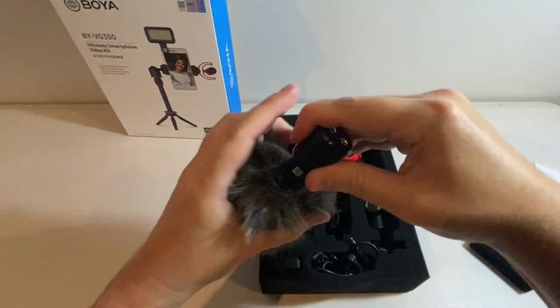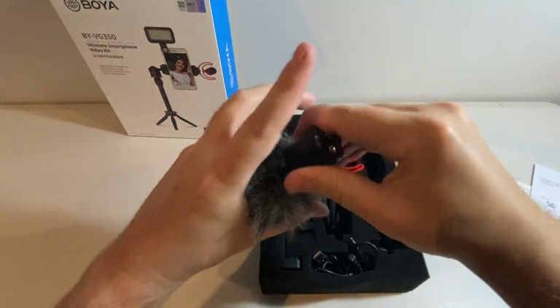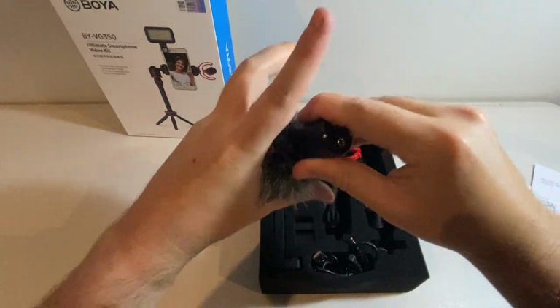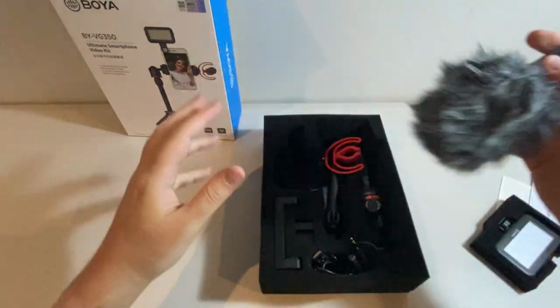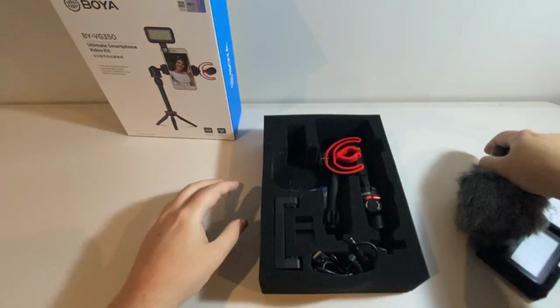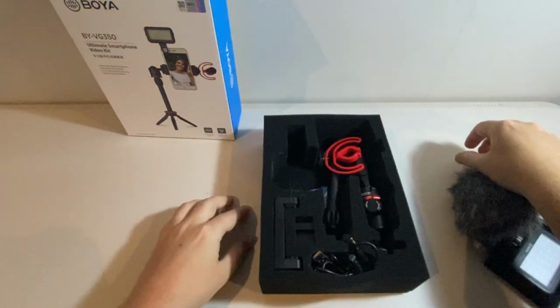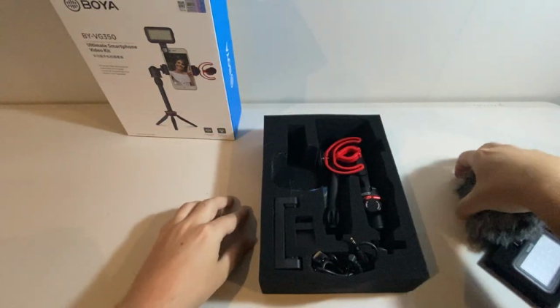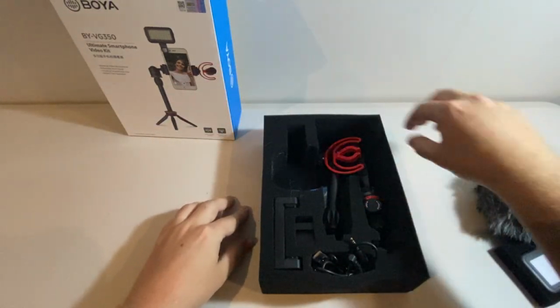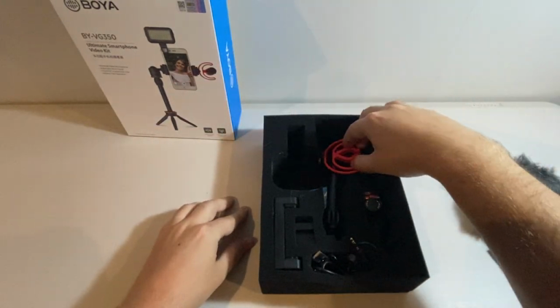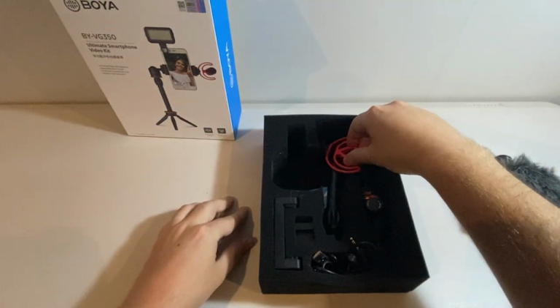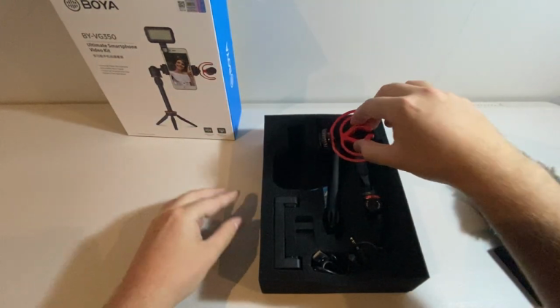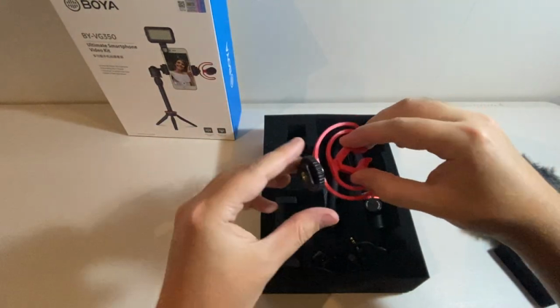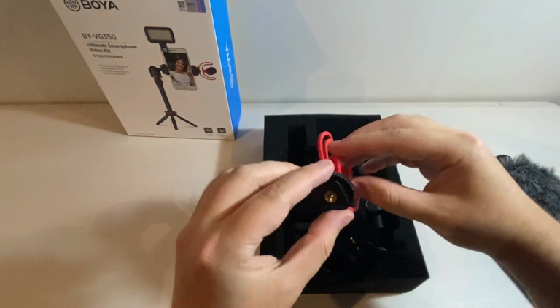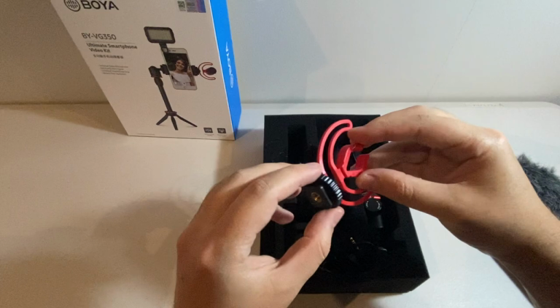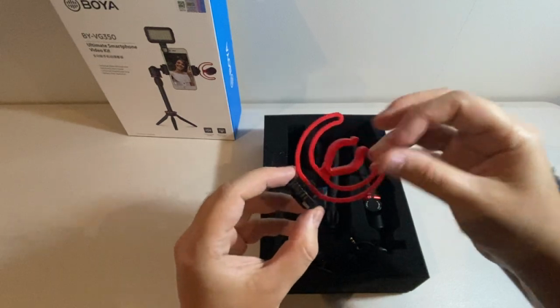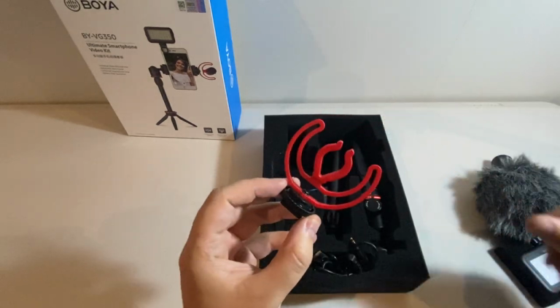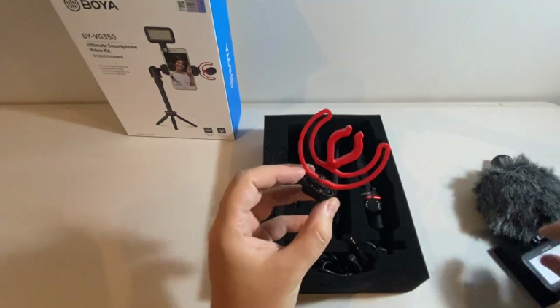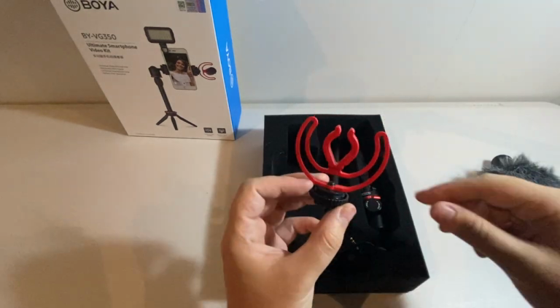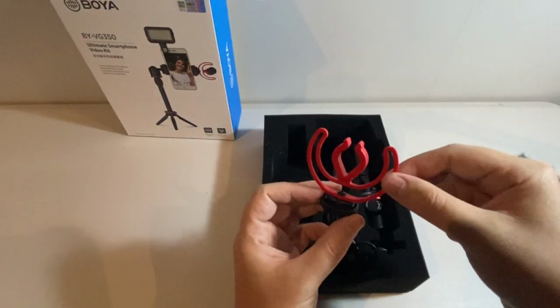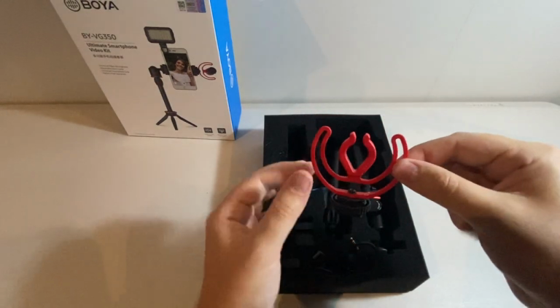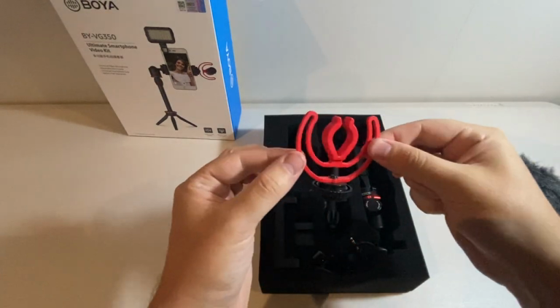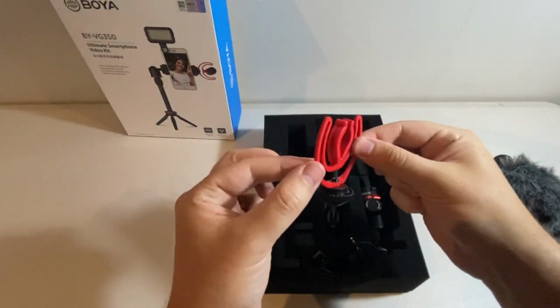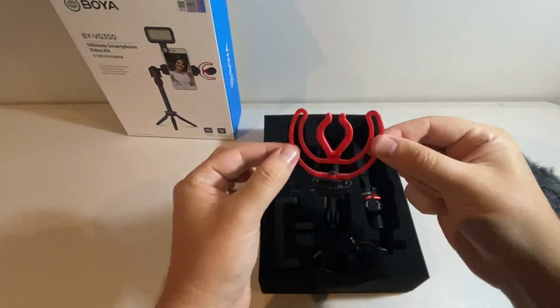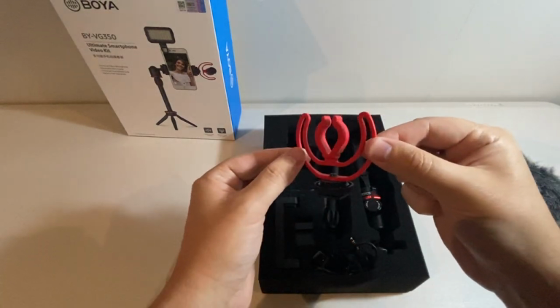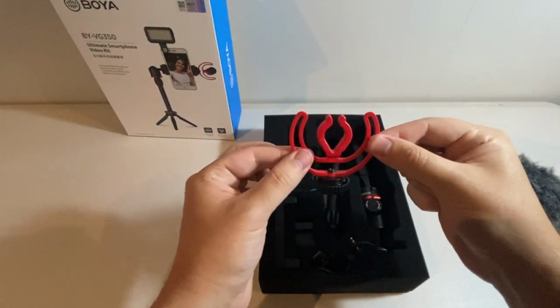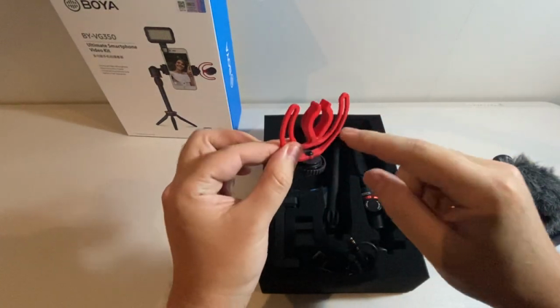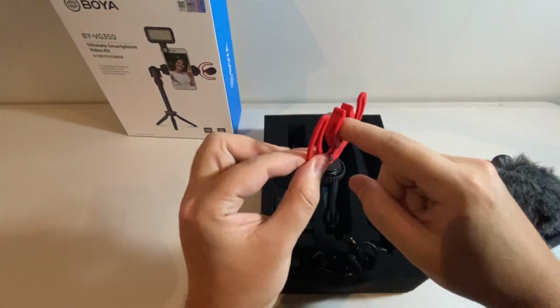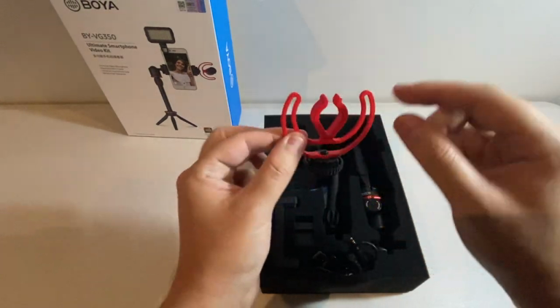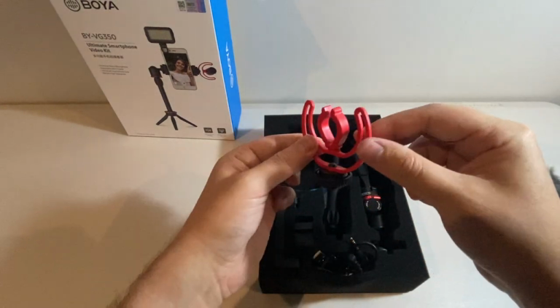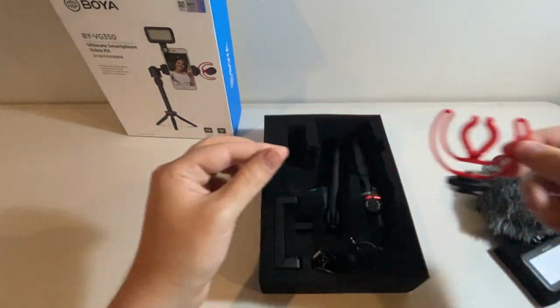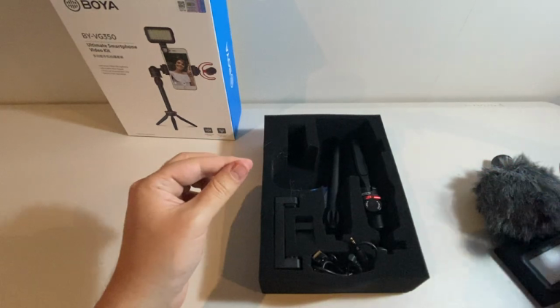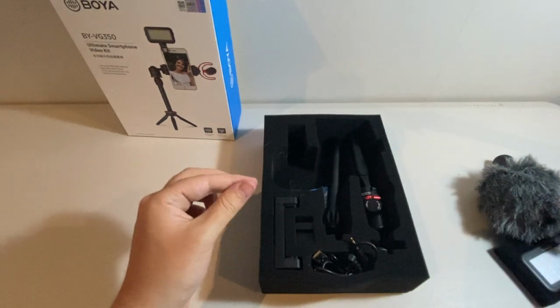What else have we got? We have the mountable little clip to hold the microphone and this is reversible so you can have it through either way.